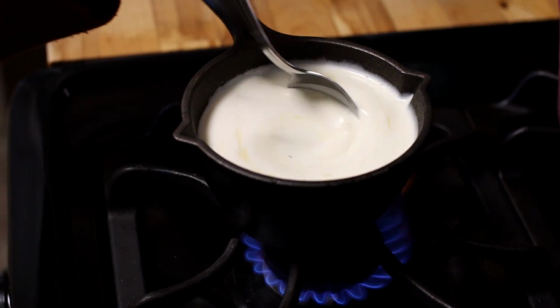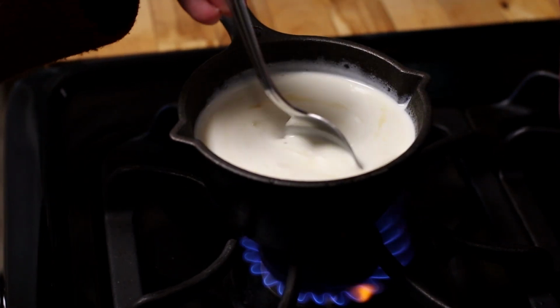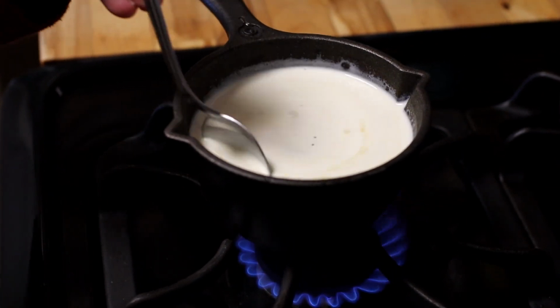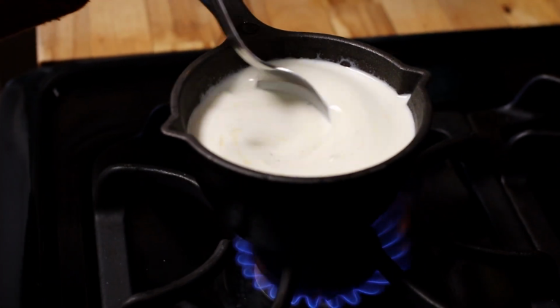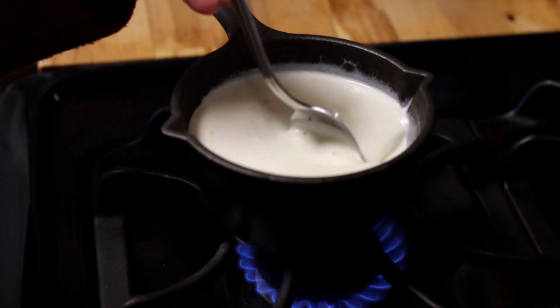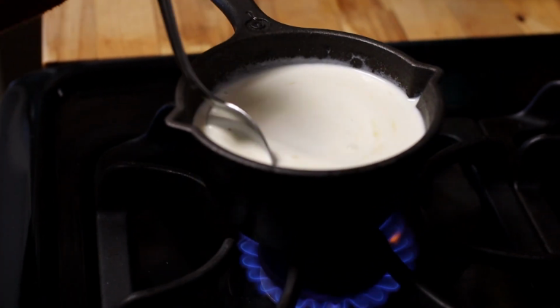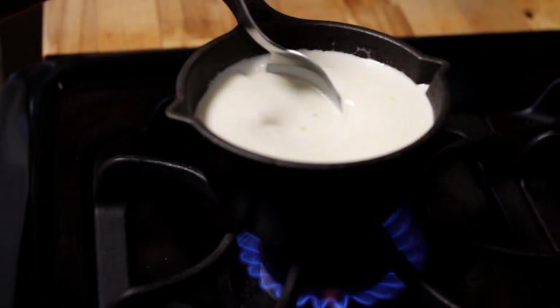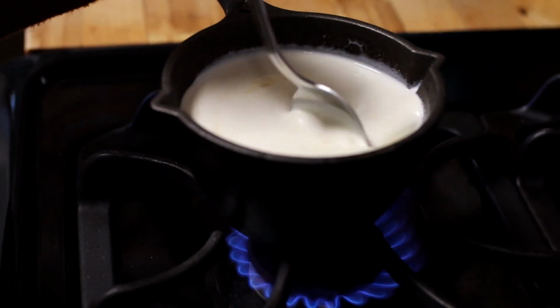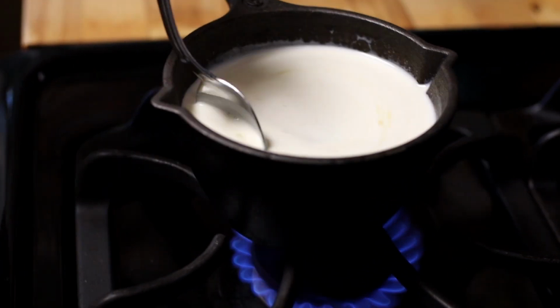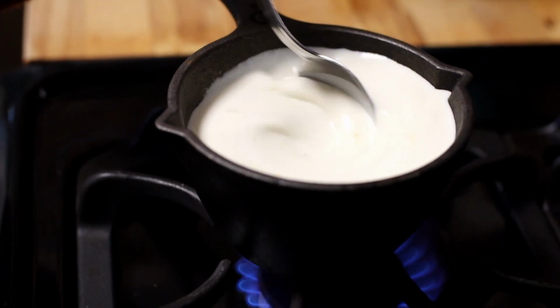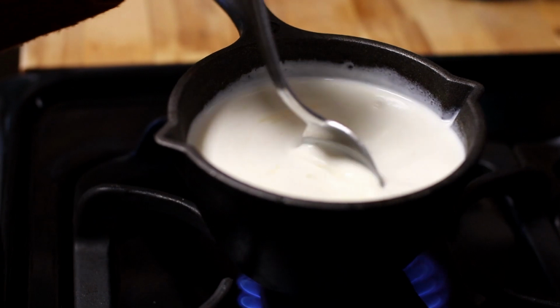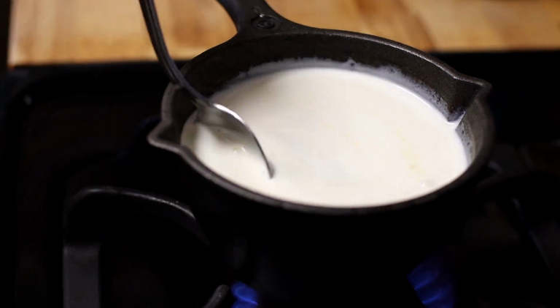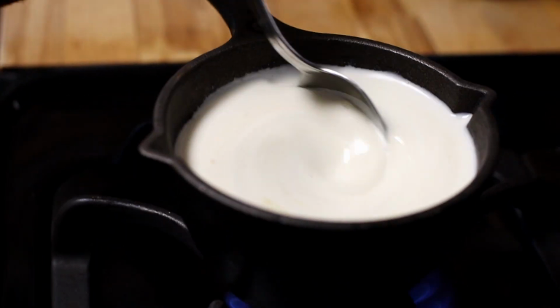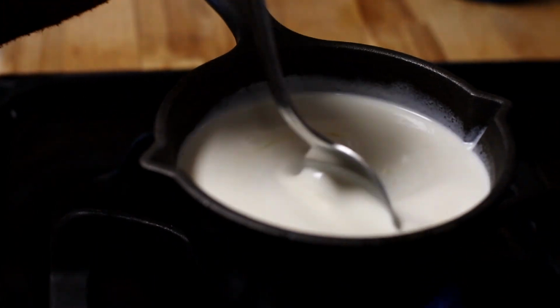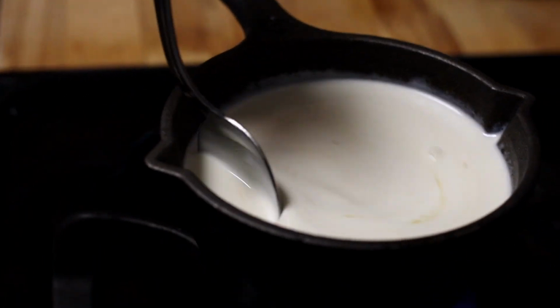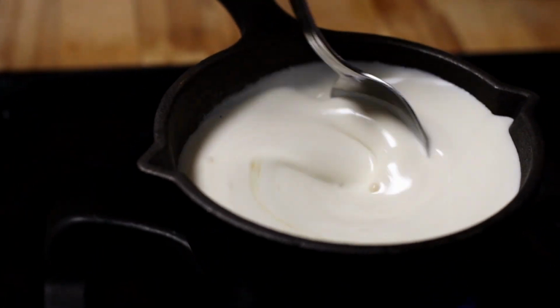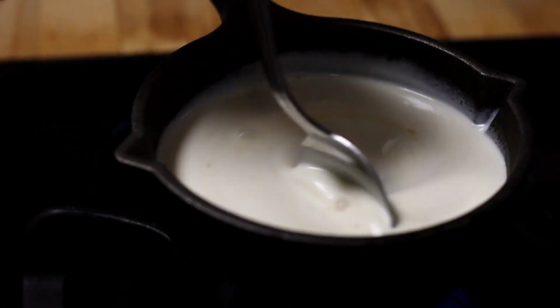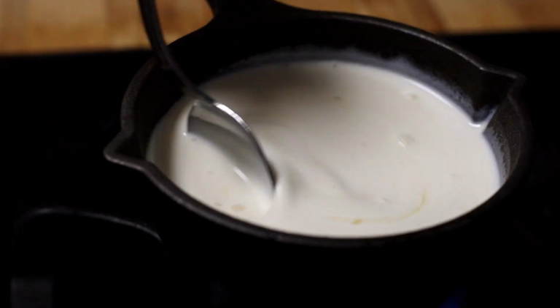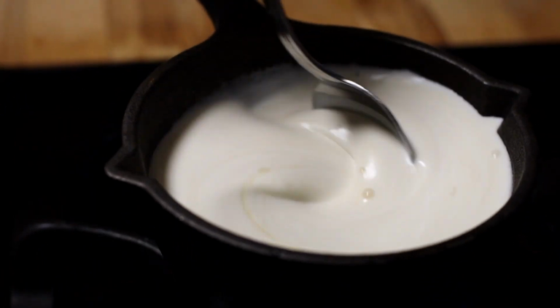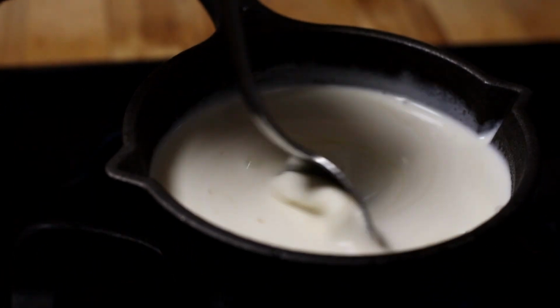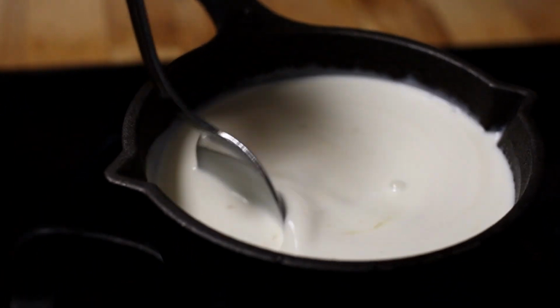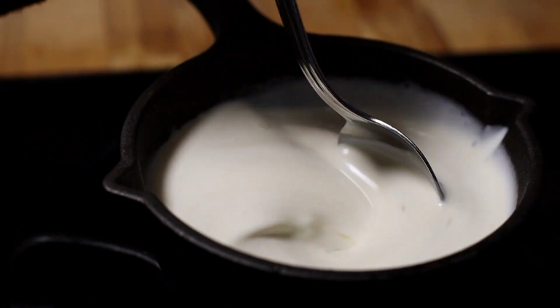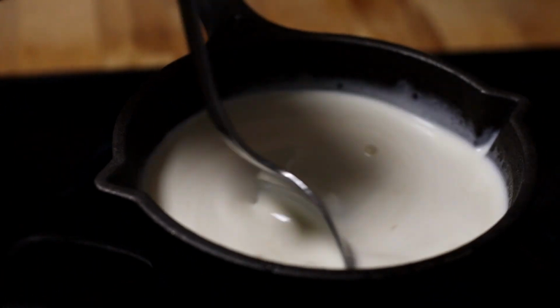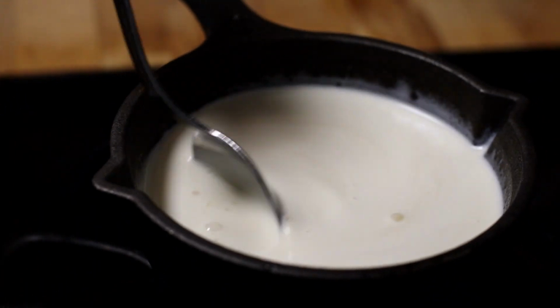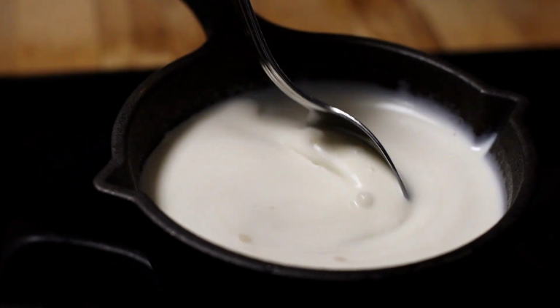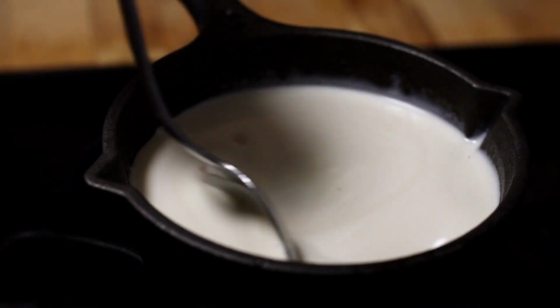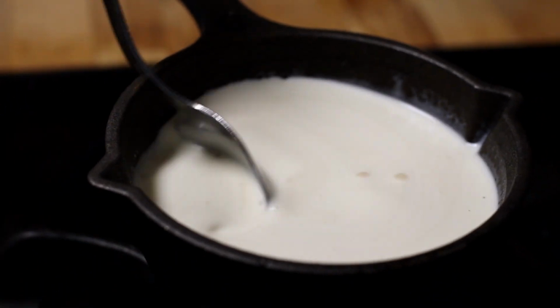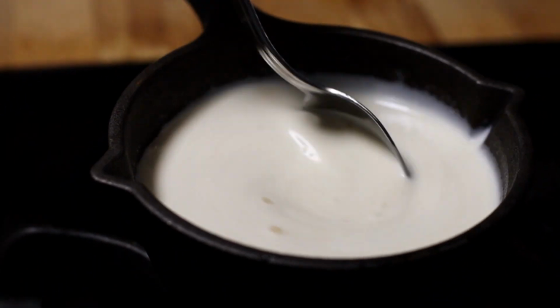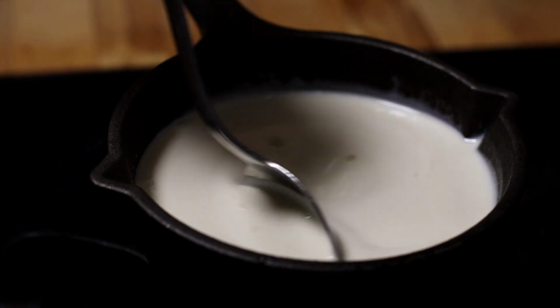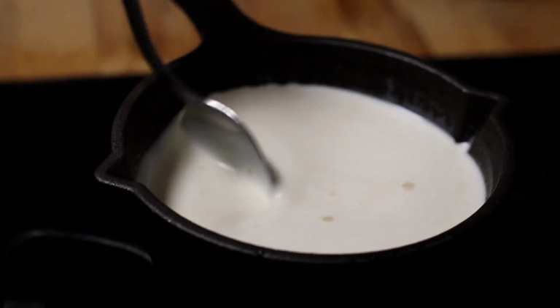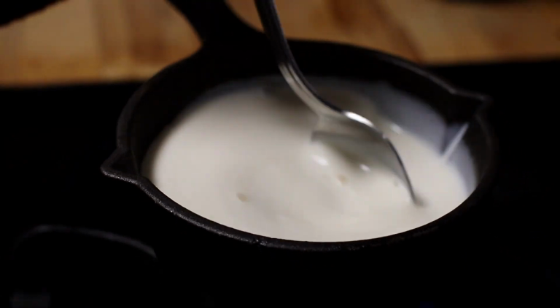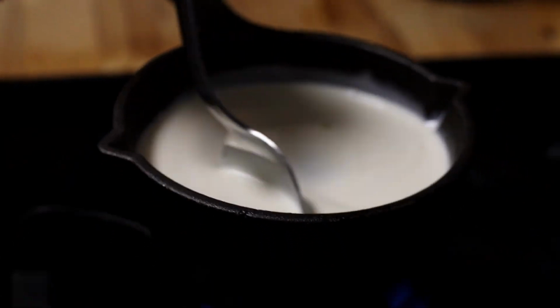The caramel sauce takes a little bit of time, so make sure you have at least 20 minutes to let this reduce and thicken. Also, keep your eye on that caramel because it likes to bubble over.